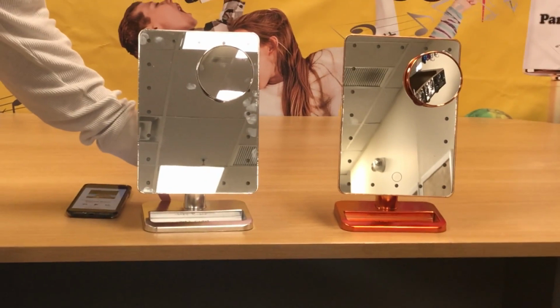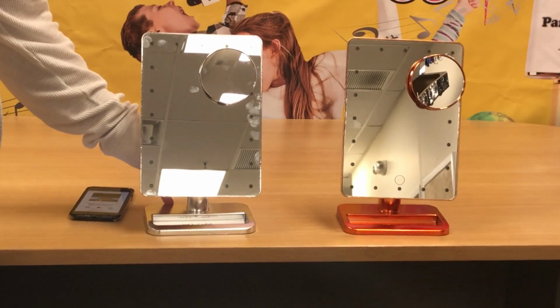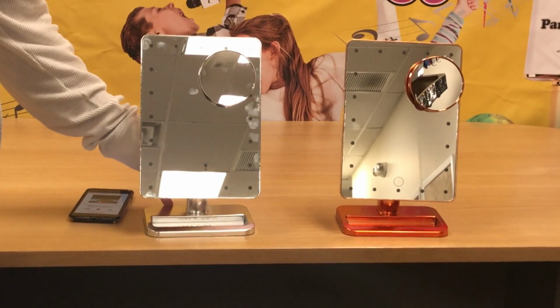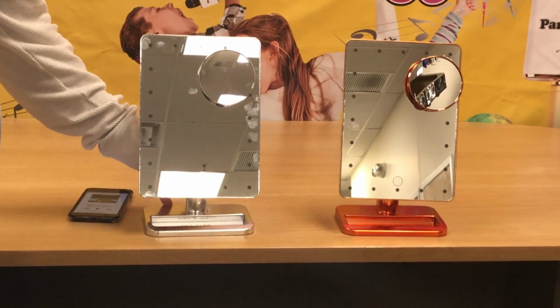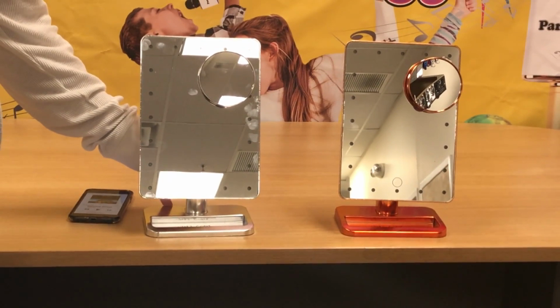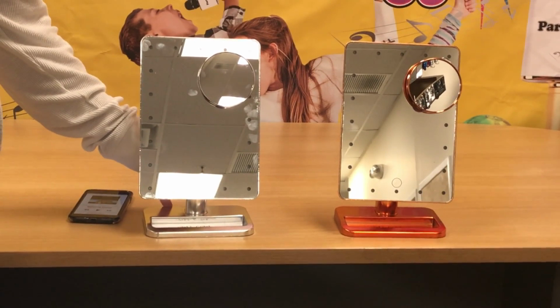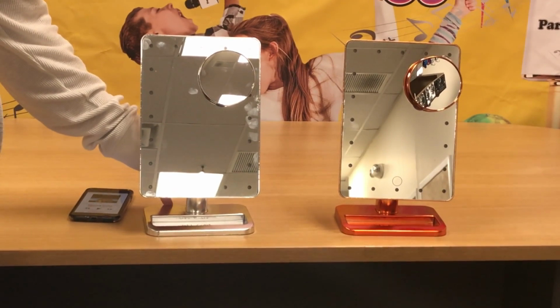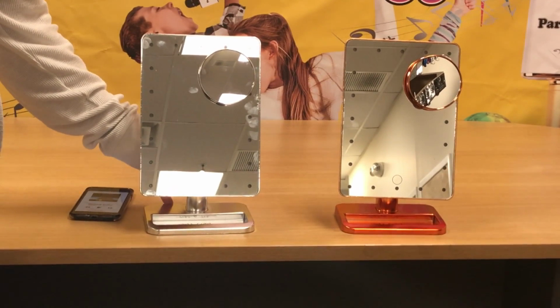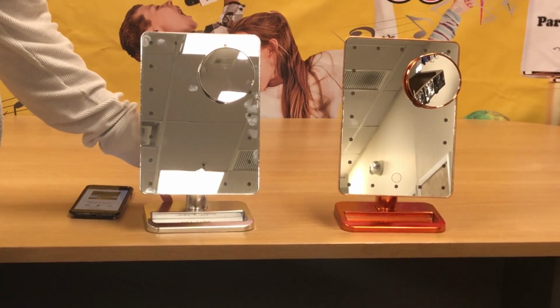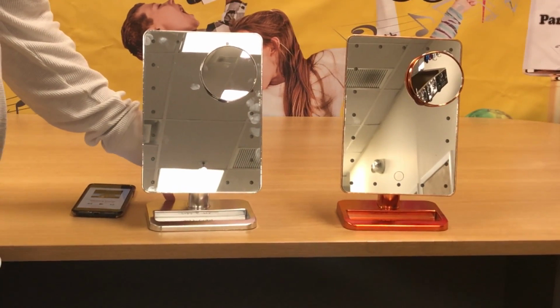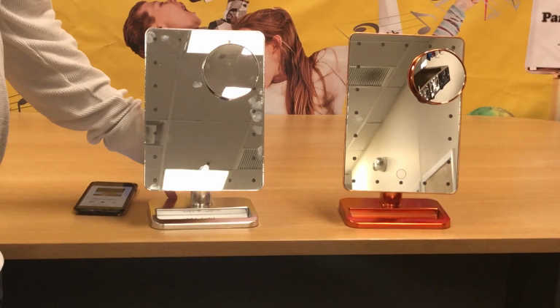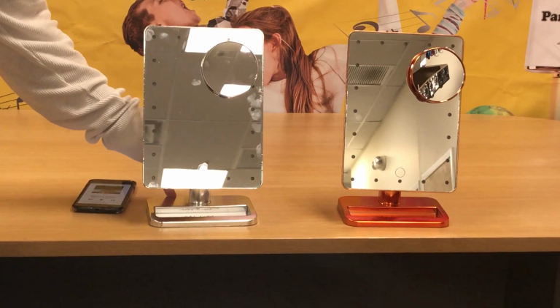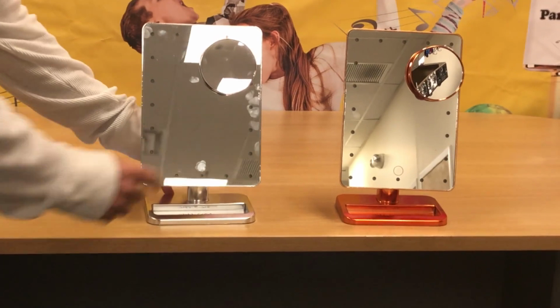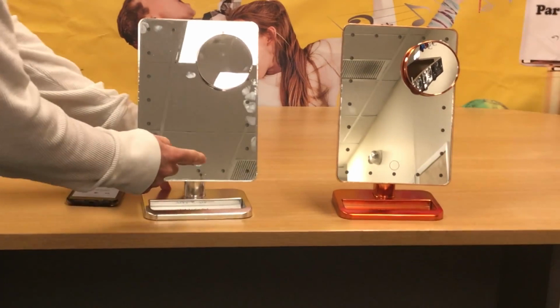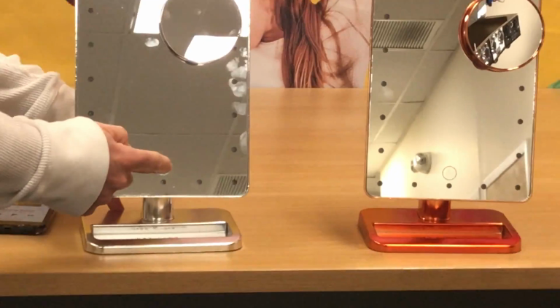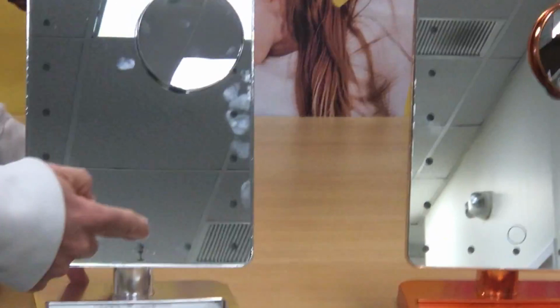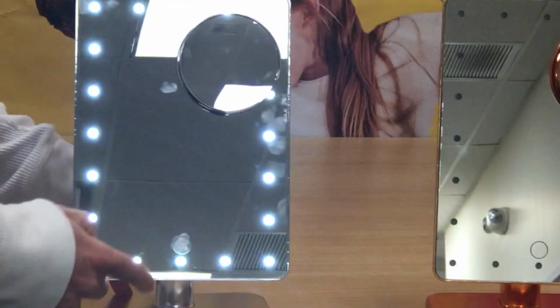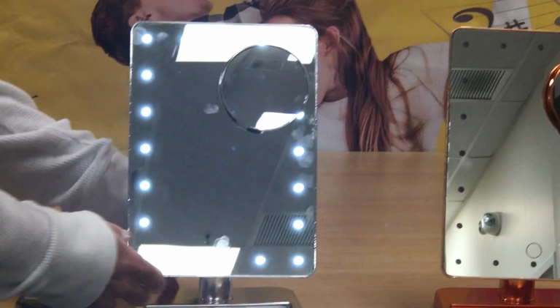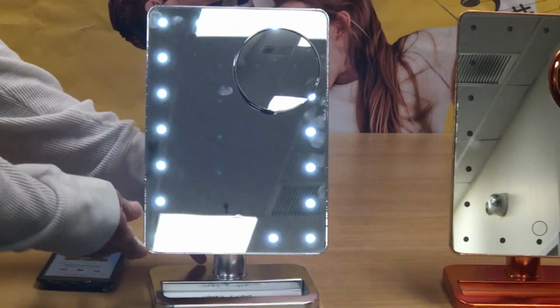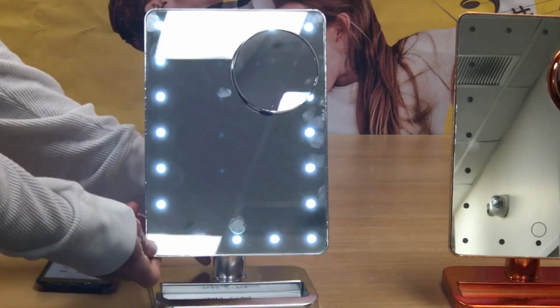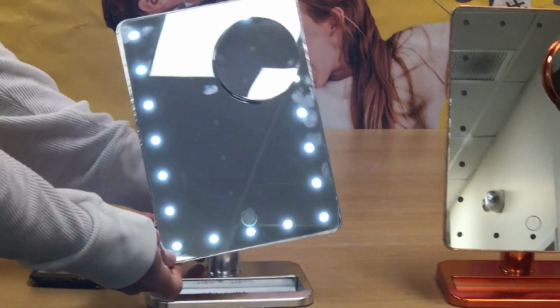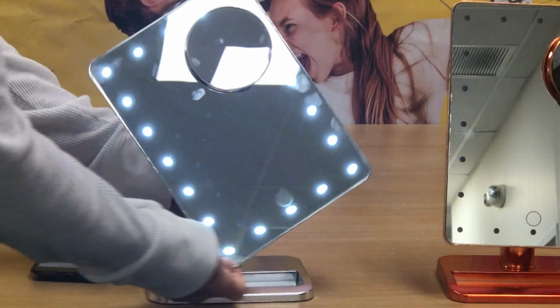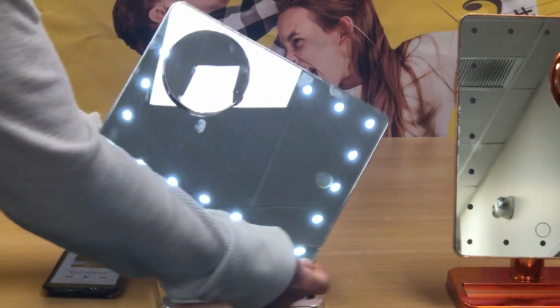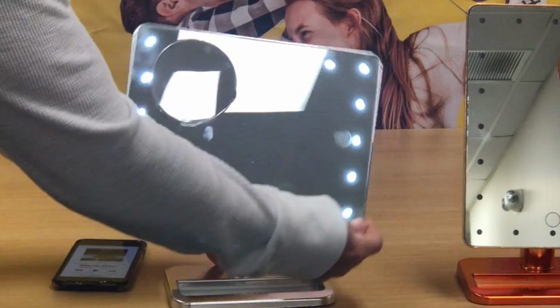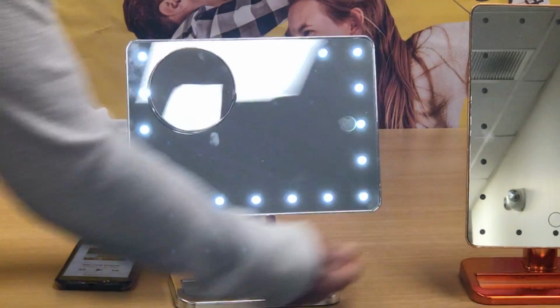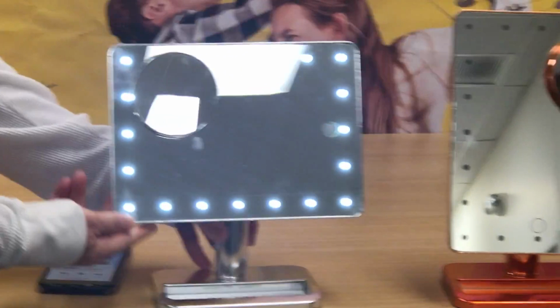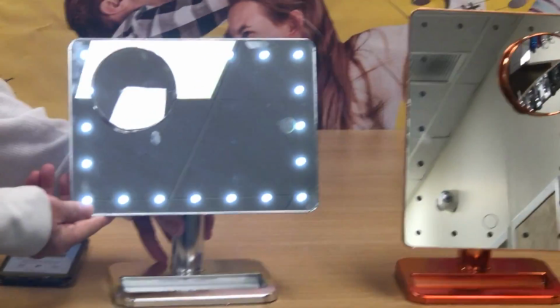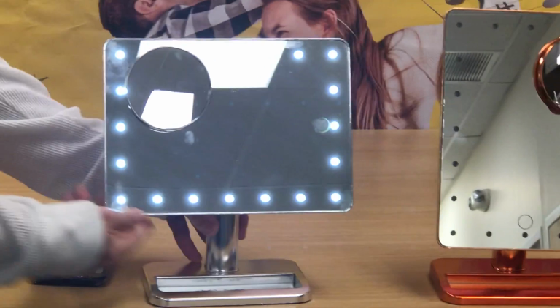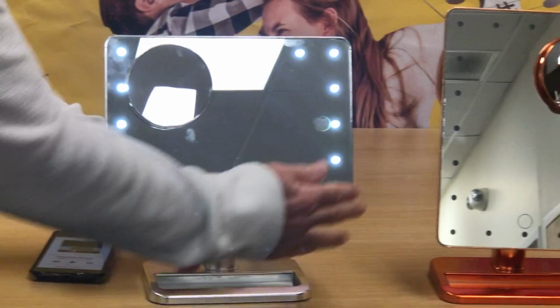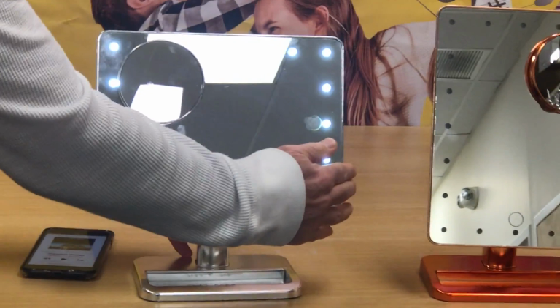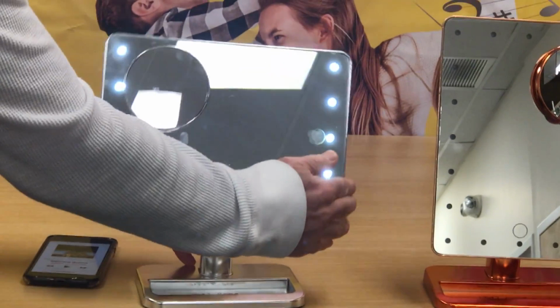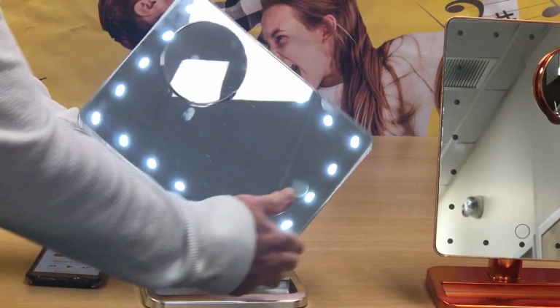Introducing the Melody Mirror from Wireless Express. It's a vanity mirror that has an LED light in it. You're also able to turn it sideways like that — landscape mode.